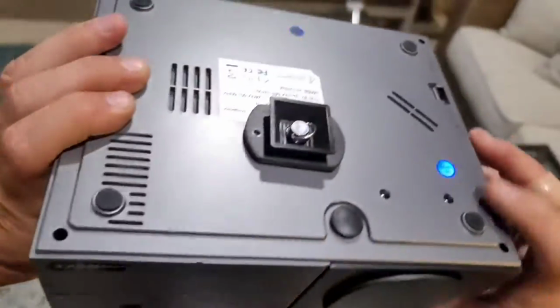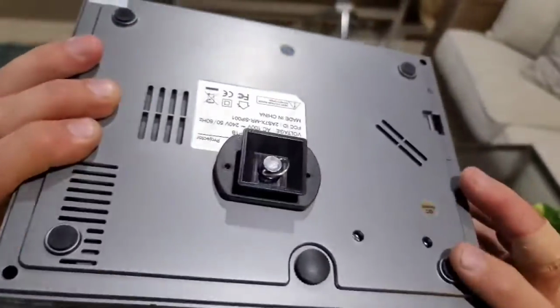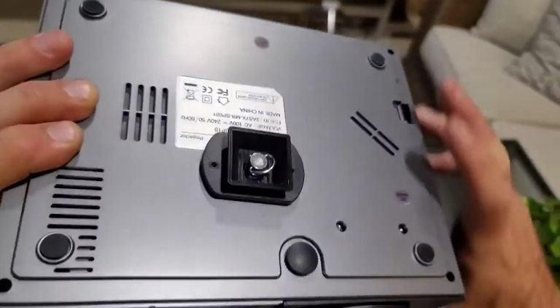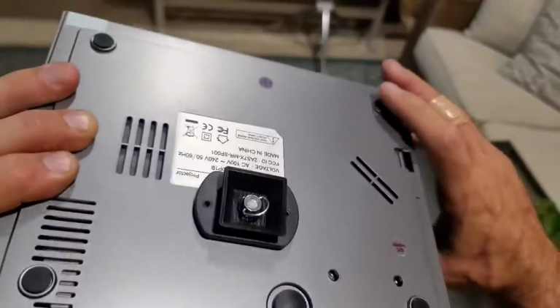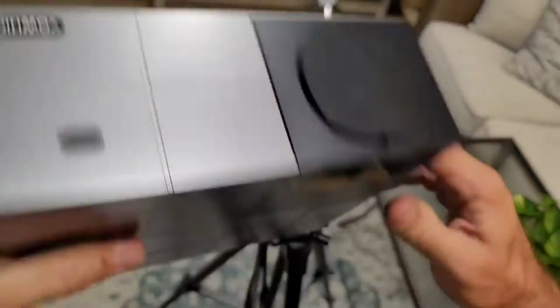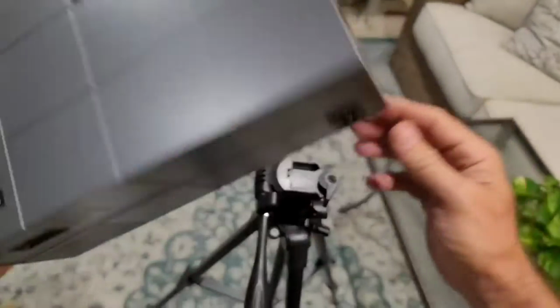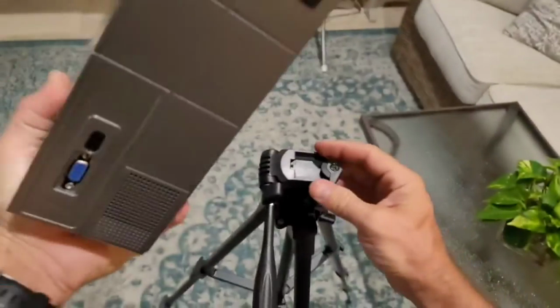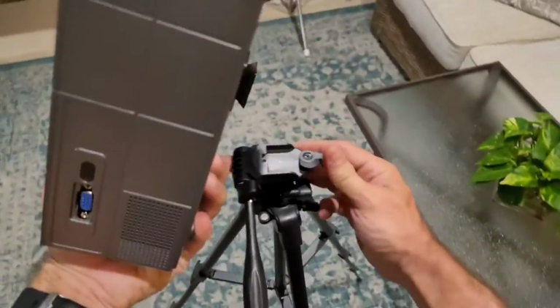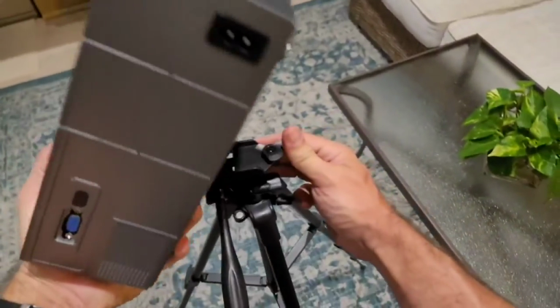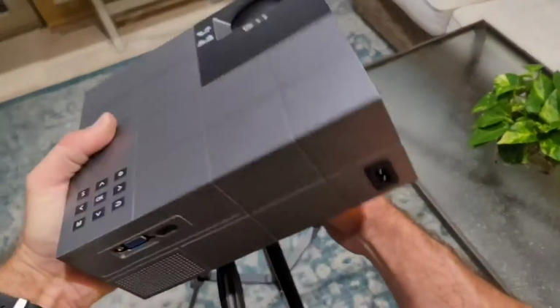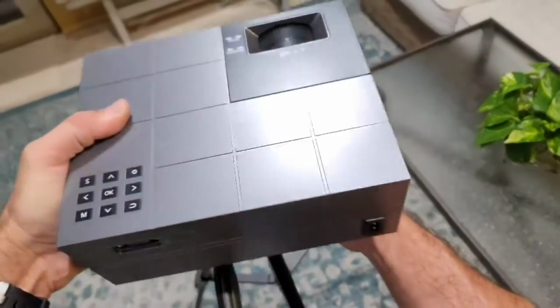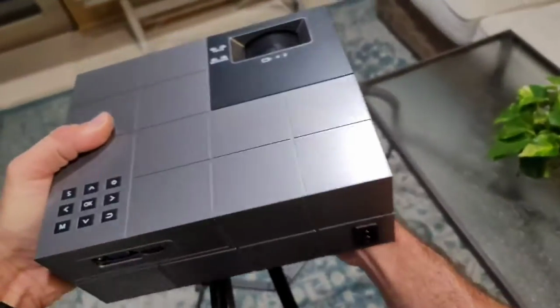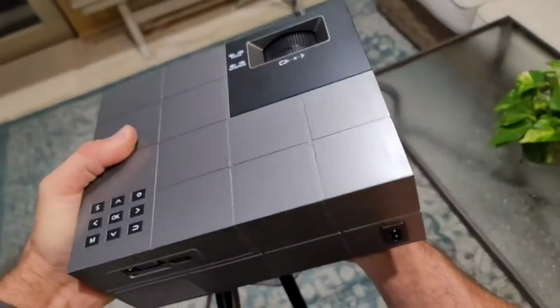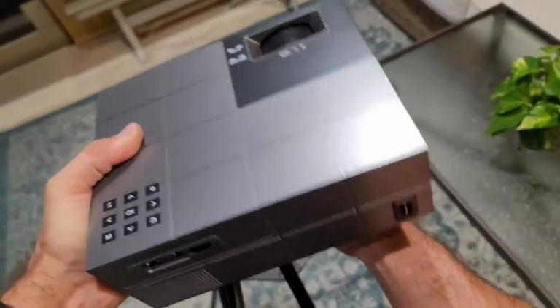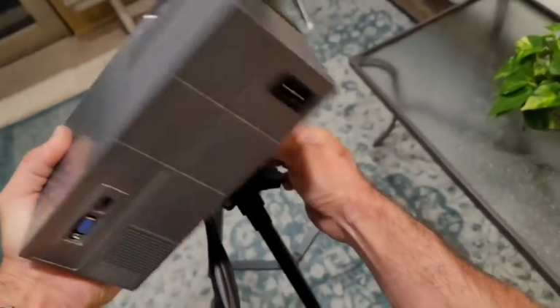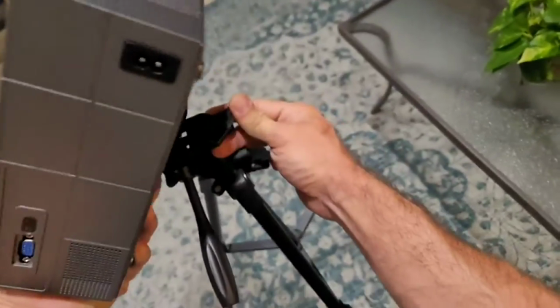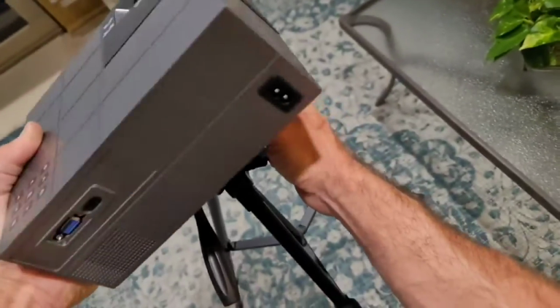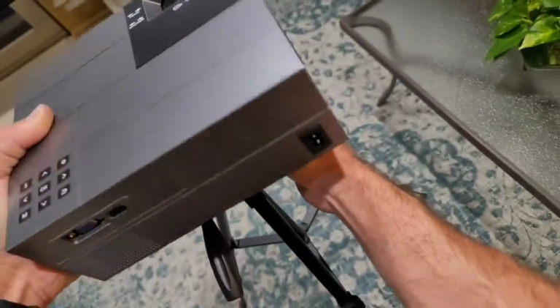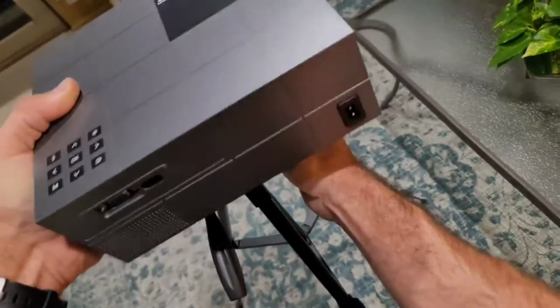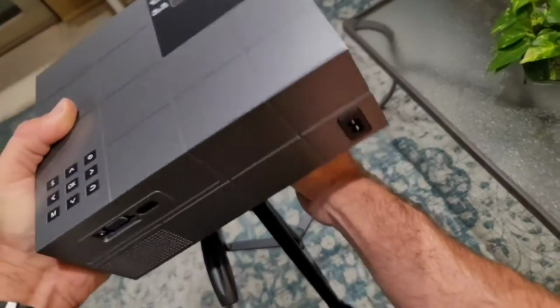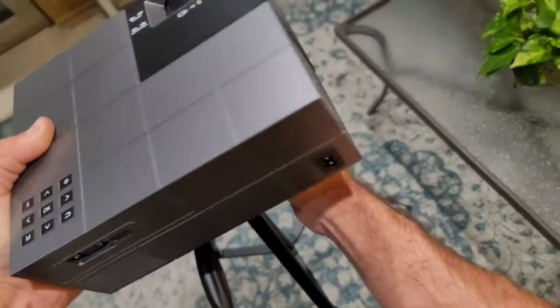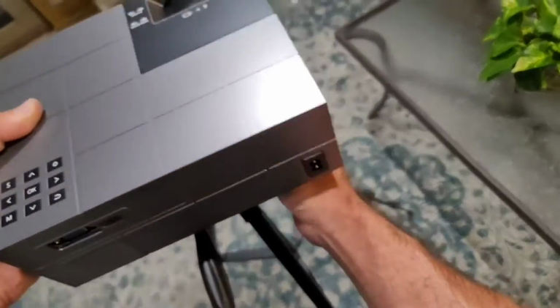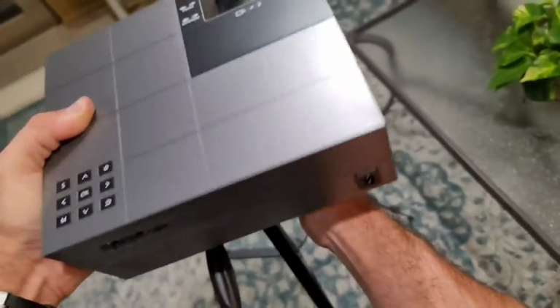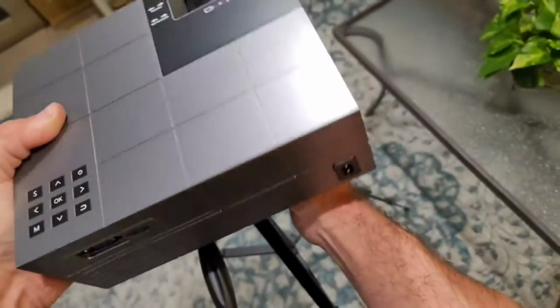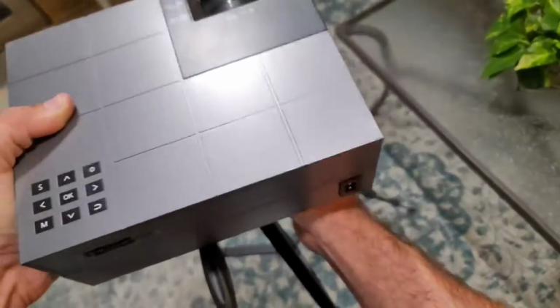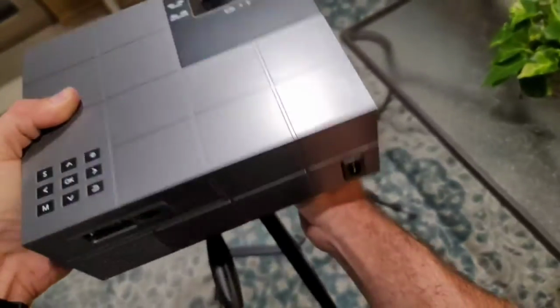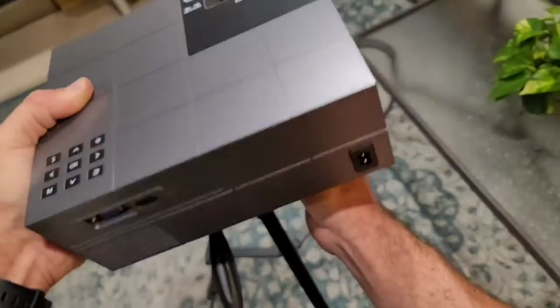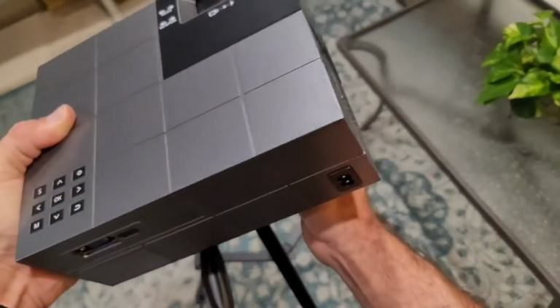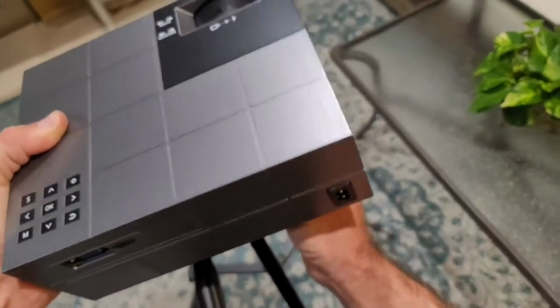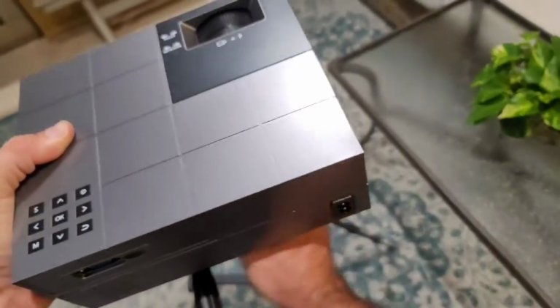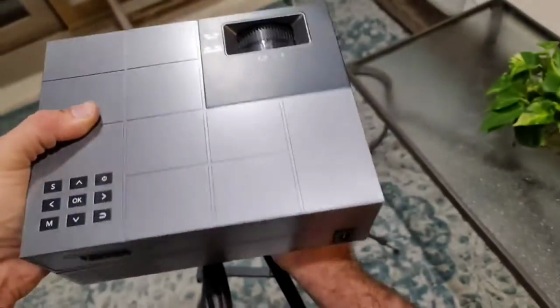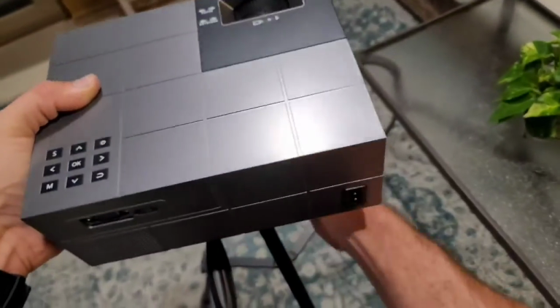It does have rubber feet, so it'll stay very well put on a table, but I find I can get it higher and have more functionality in mounting it when I'm using a tripod.